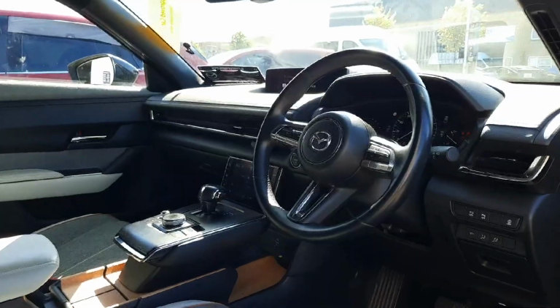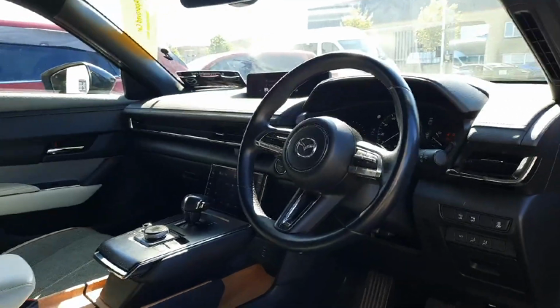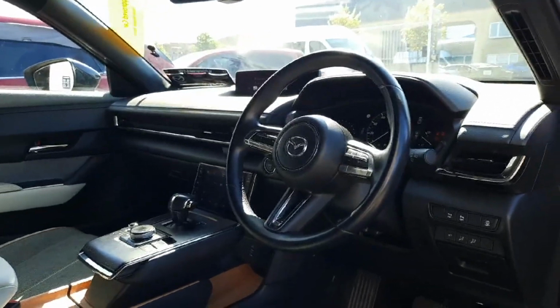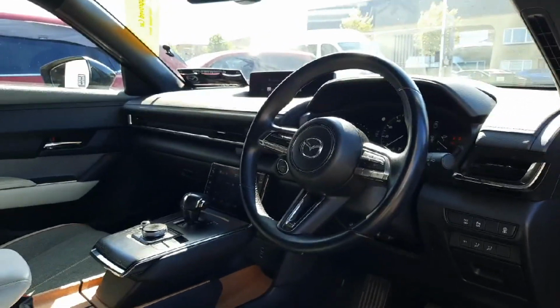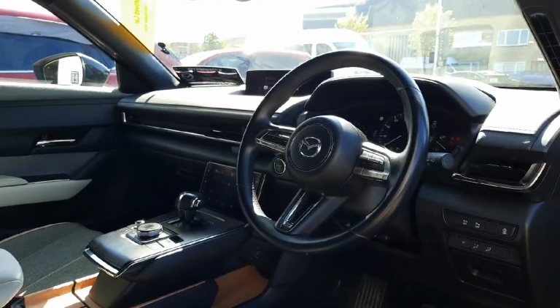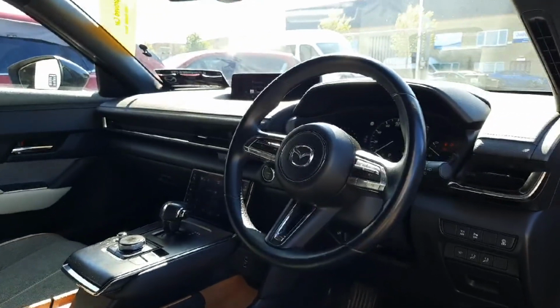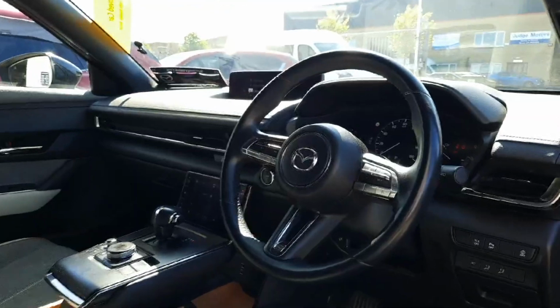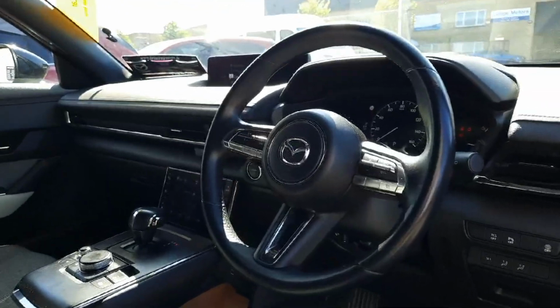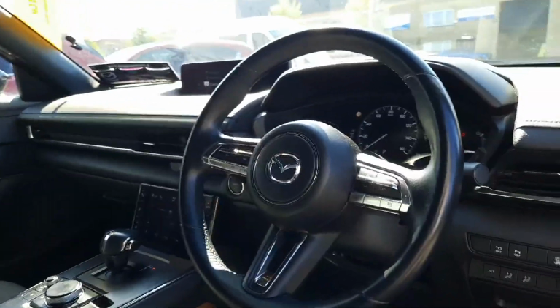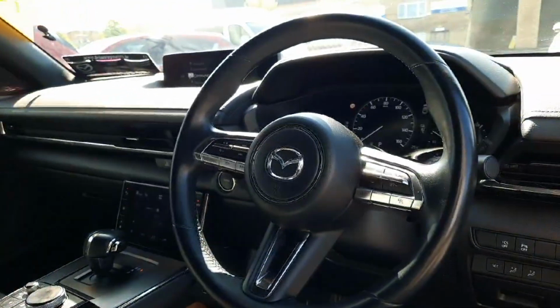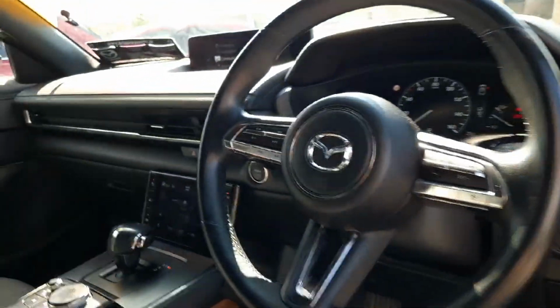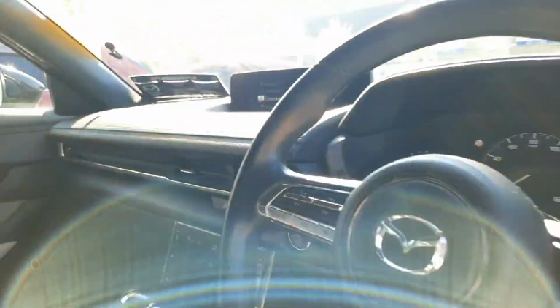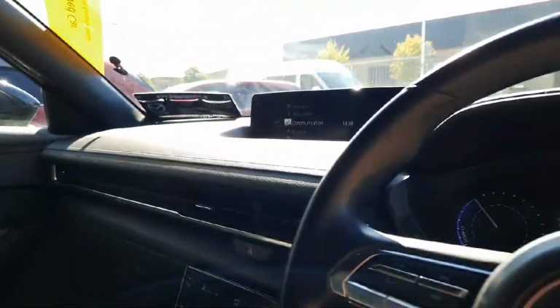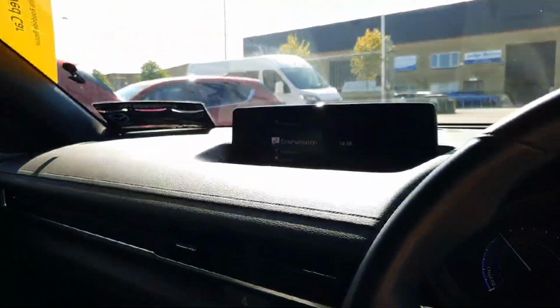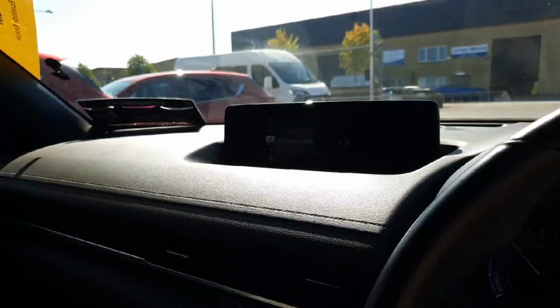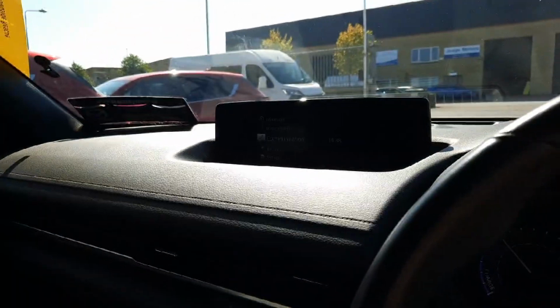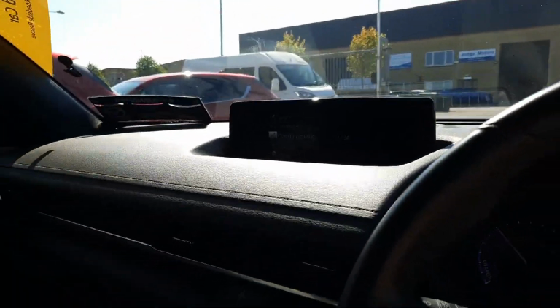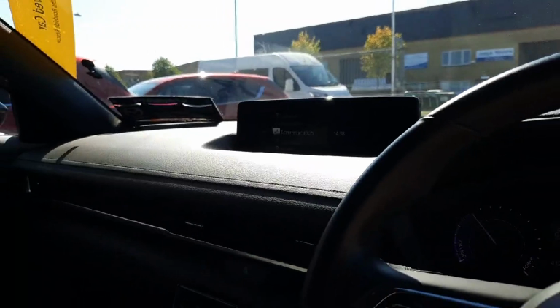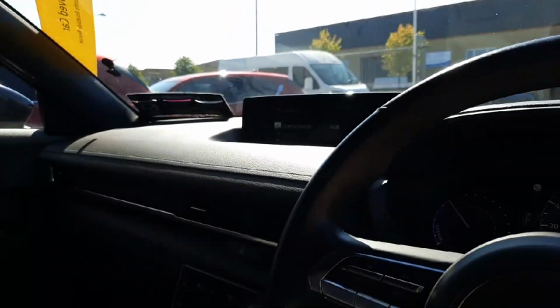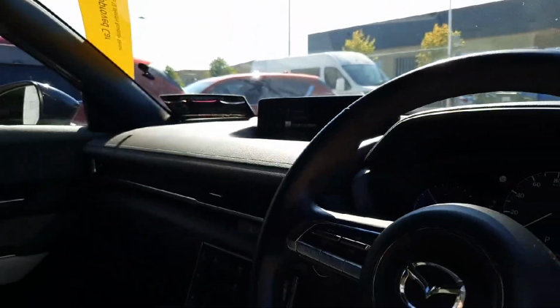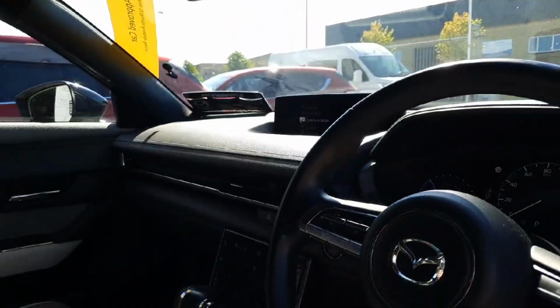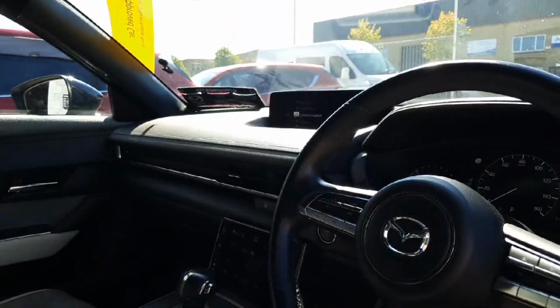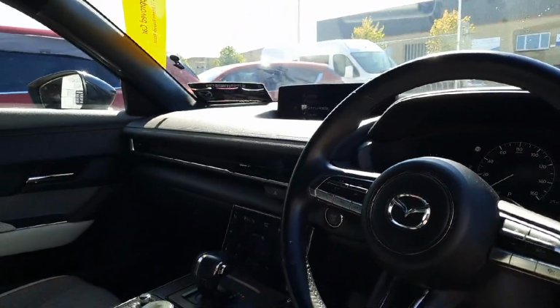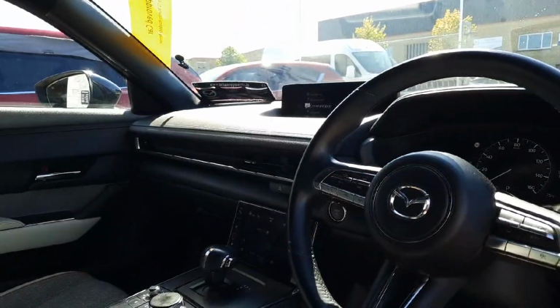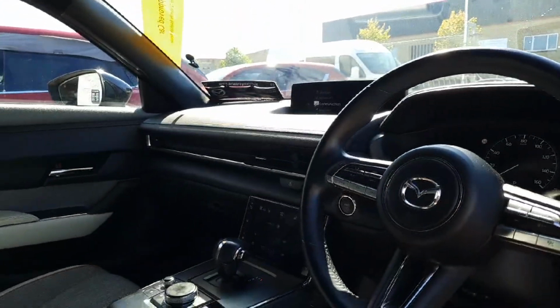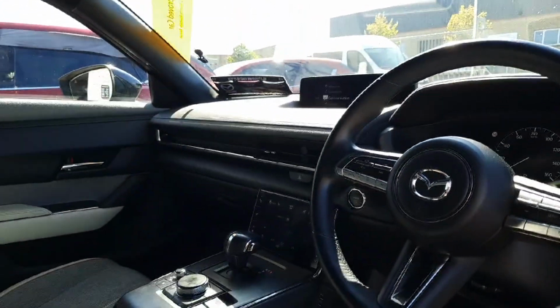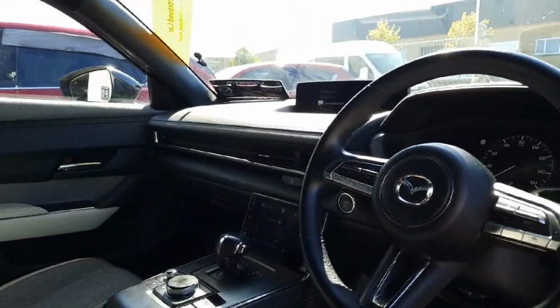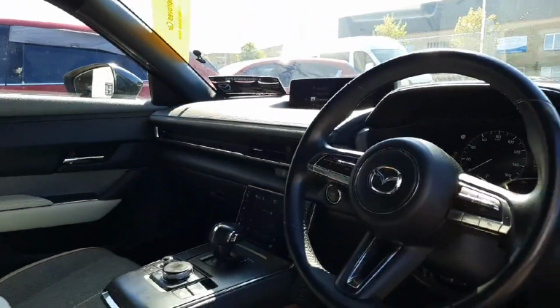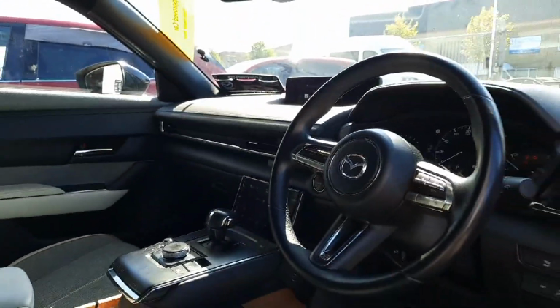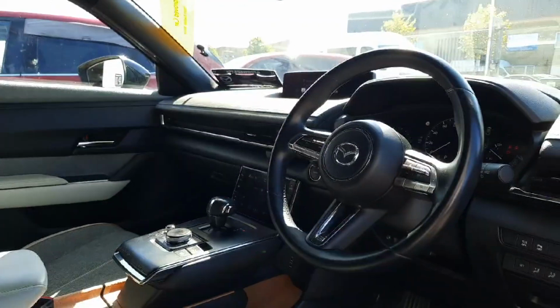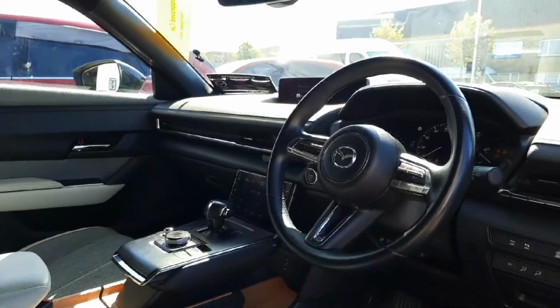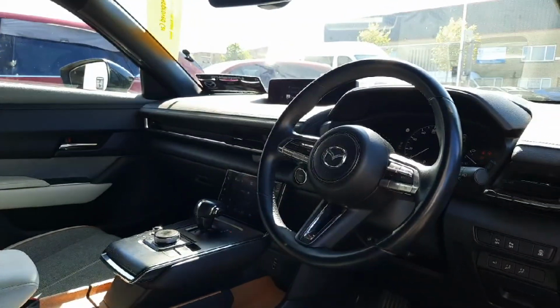Coming up to the front, we've got auto lights and wipers. We have this lovely multifunctional steering wheel and an easy-to-use entertainment system. We've got satellite navigation built in with Bluetooth as well, and this one is automatic of course.